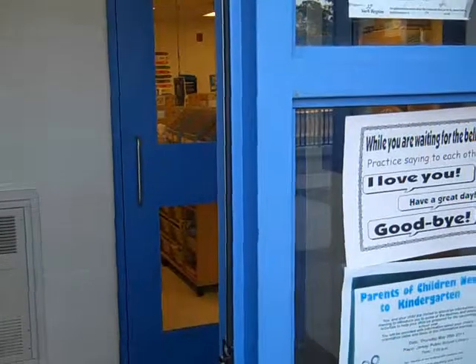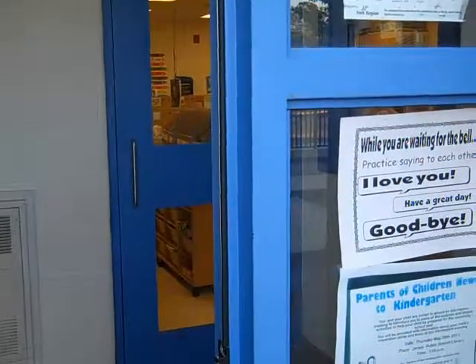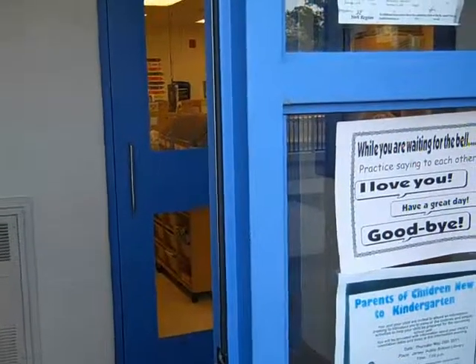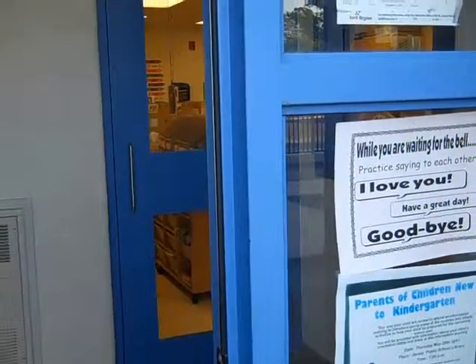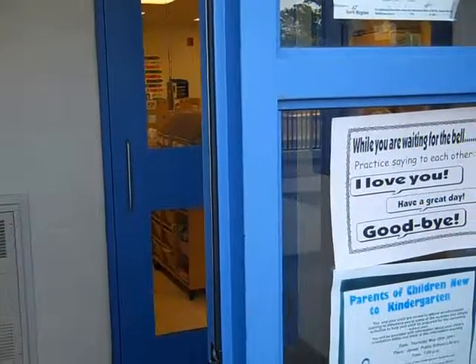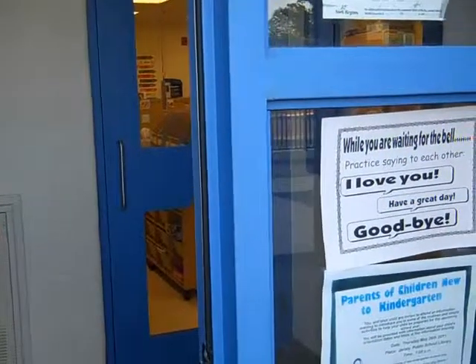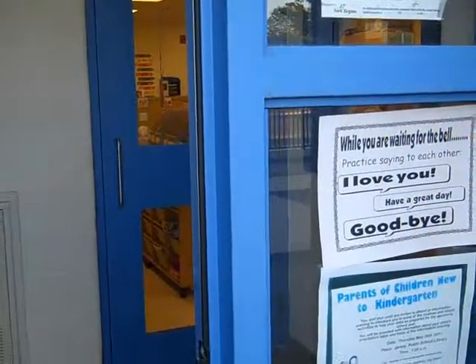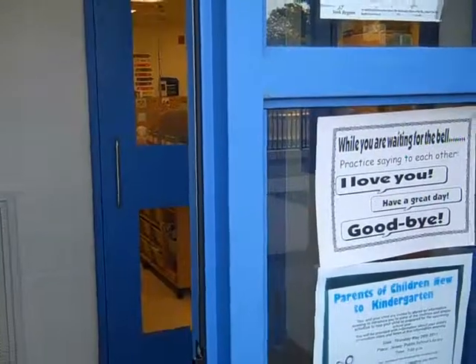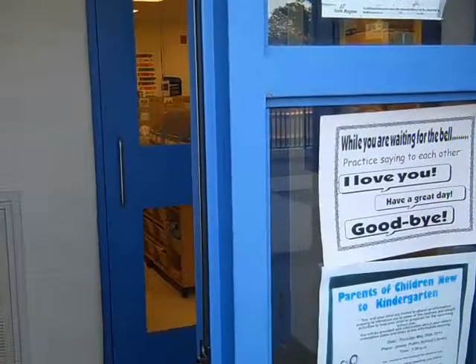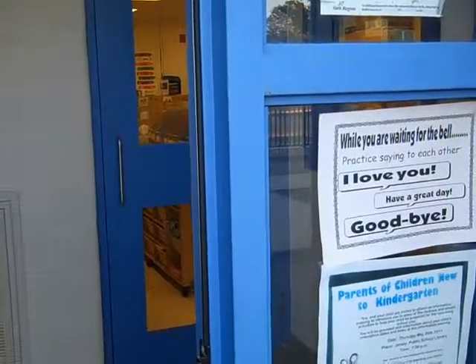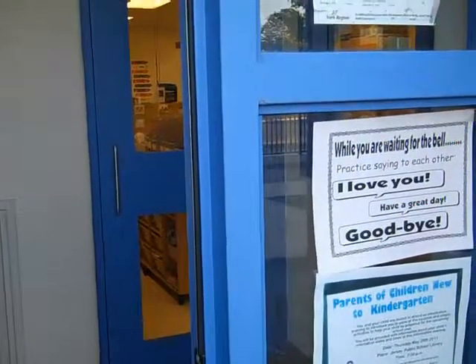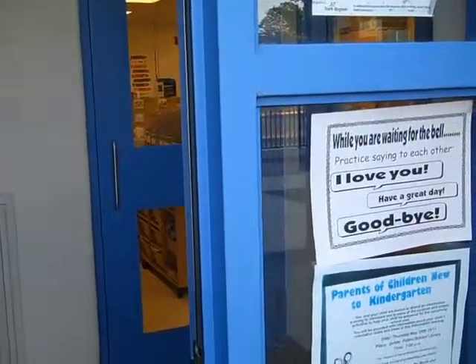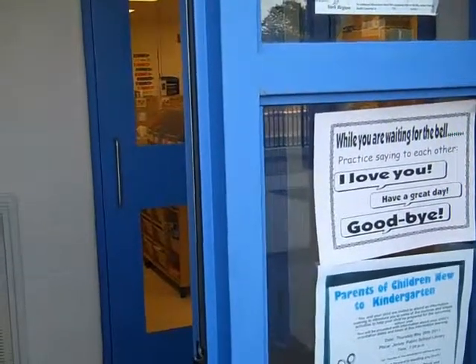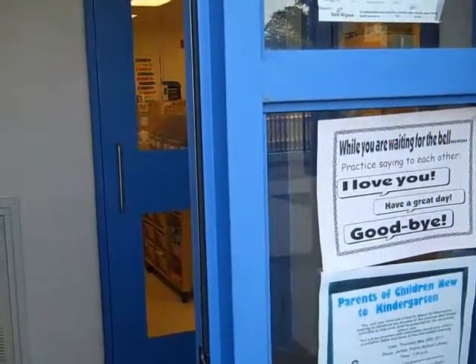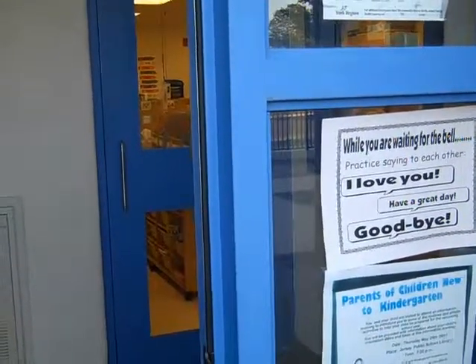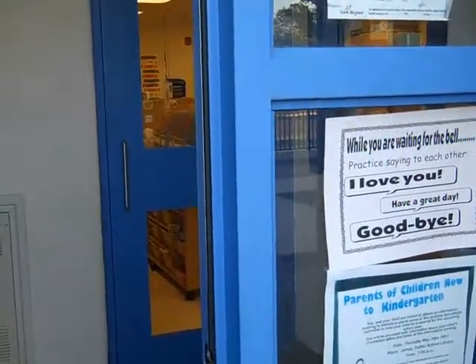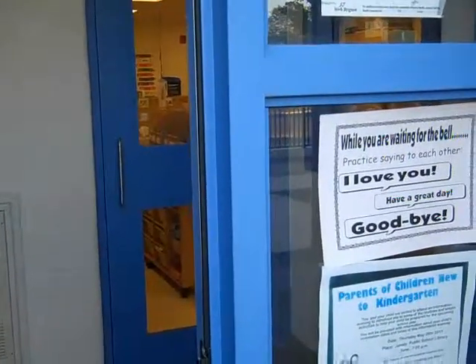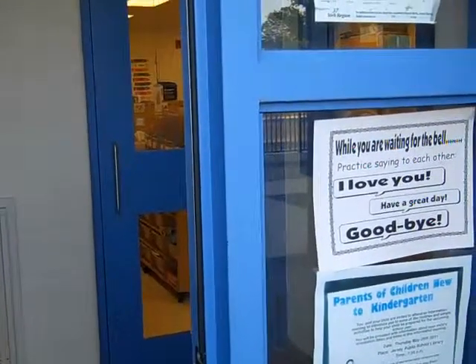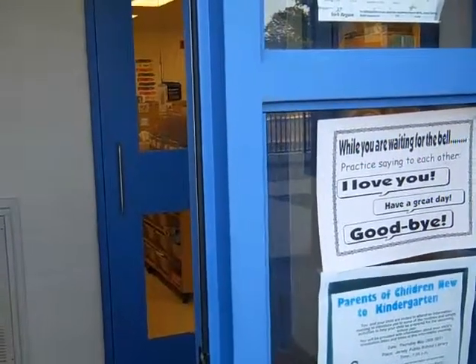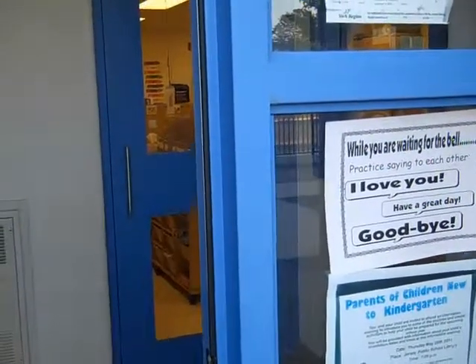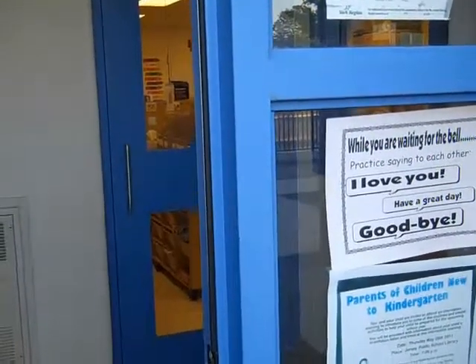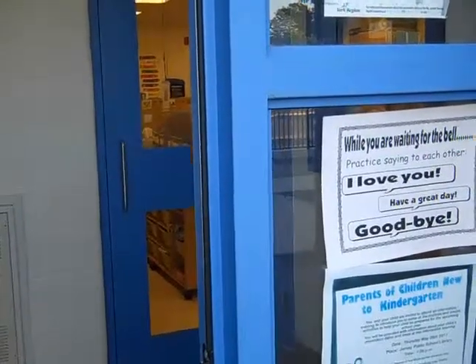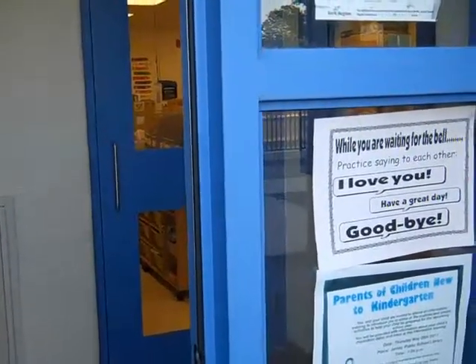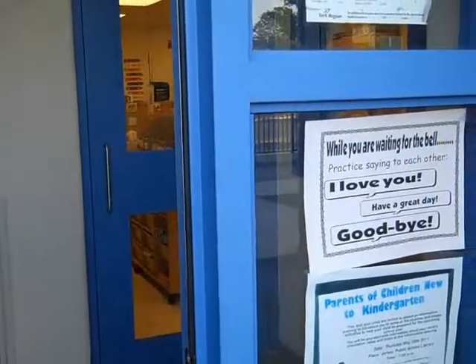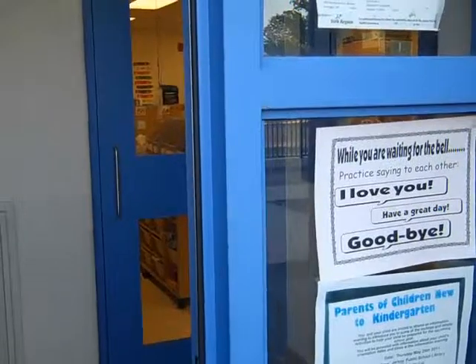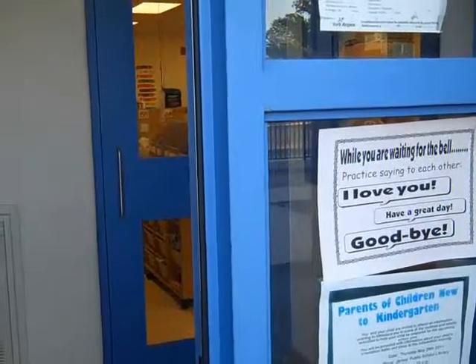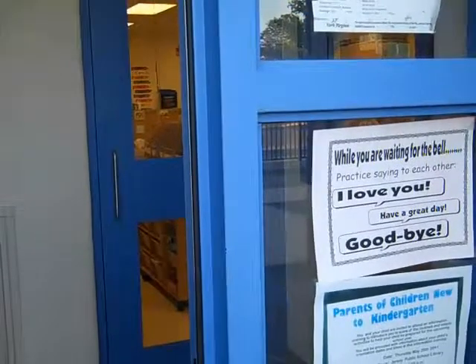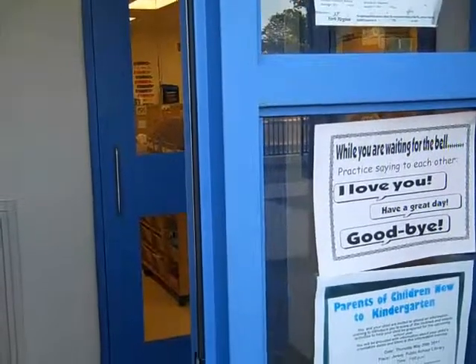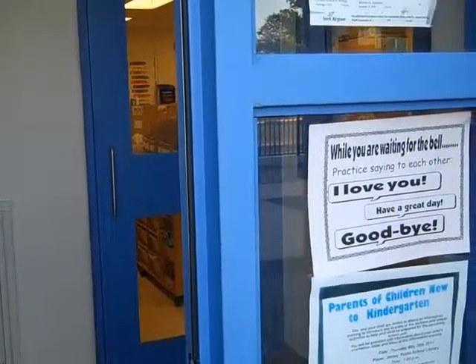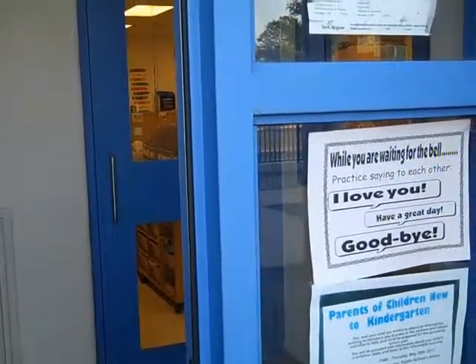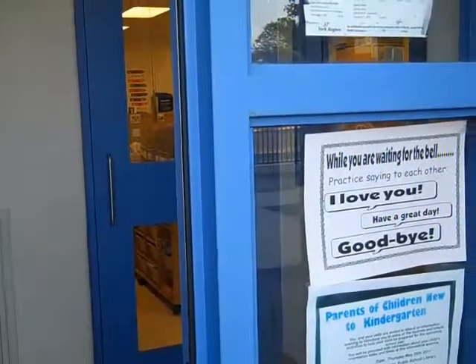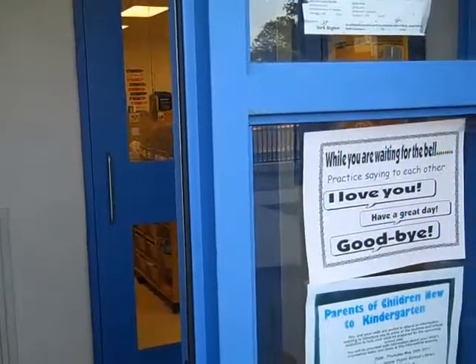Hello and welcome to Team Jellybean's Kindergarten. I just wanted to give you a little tour through our classroom before Meet the Teacher Night this Thursday.